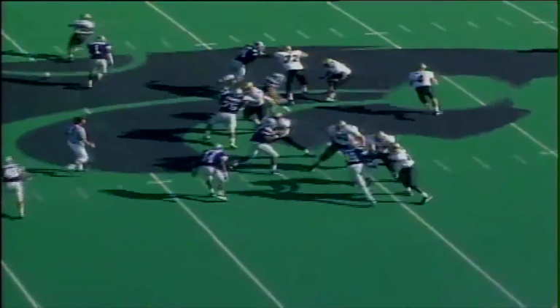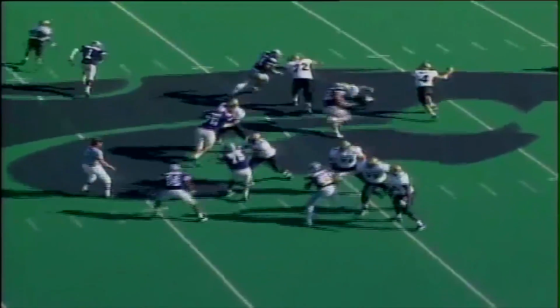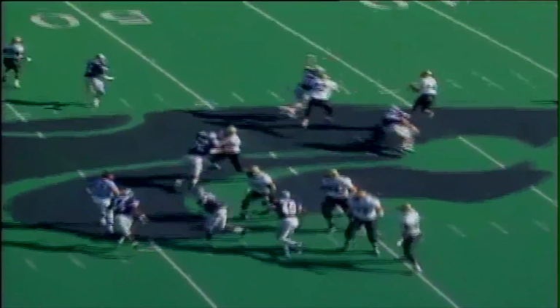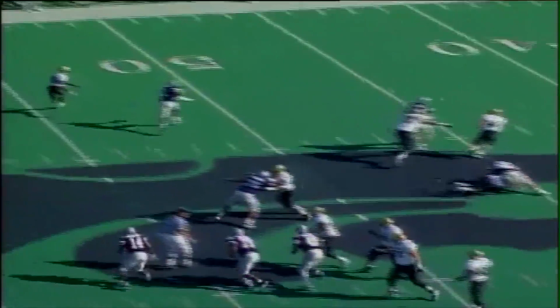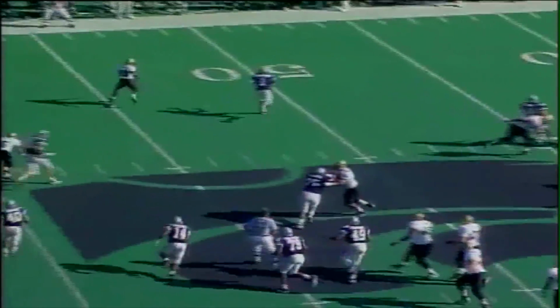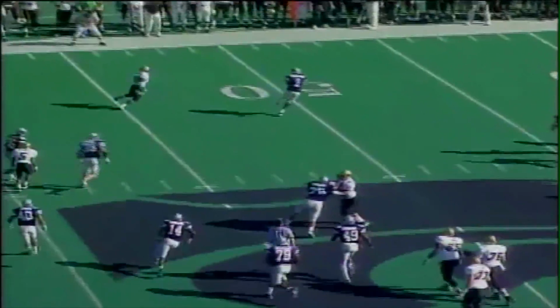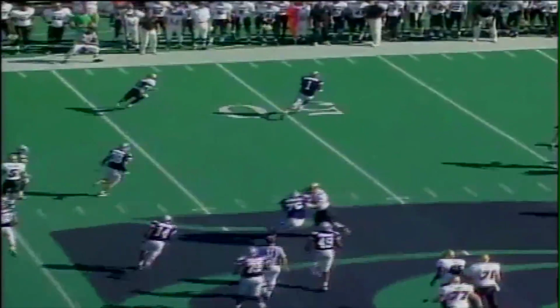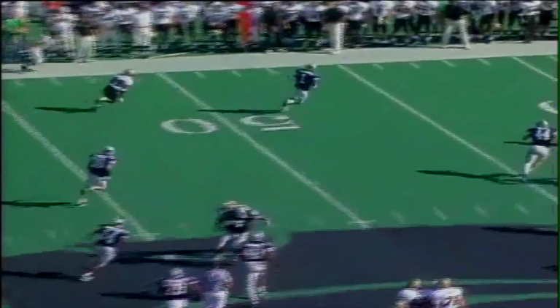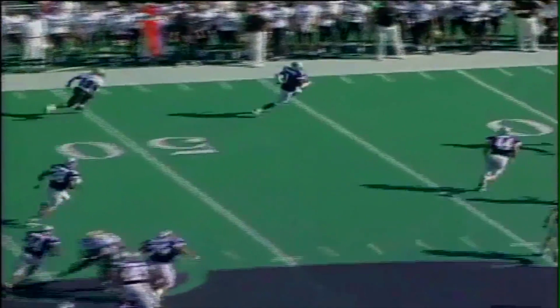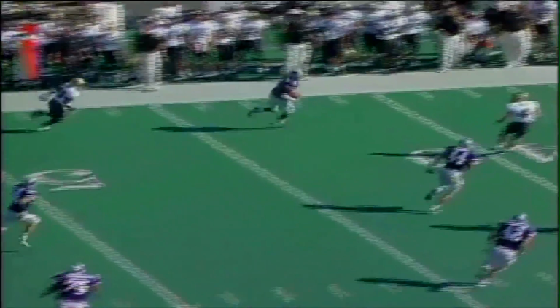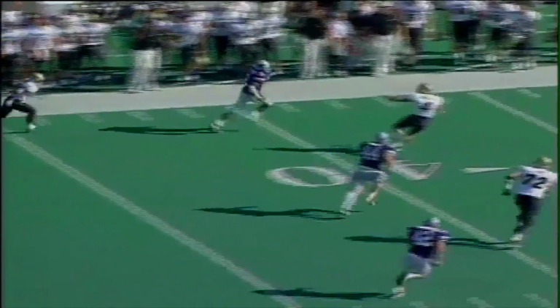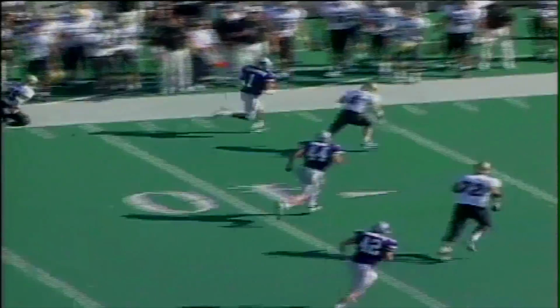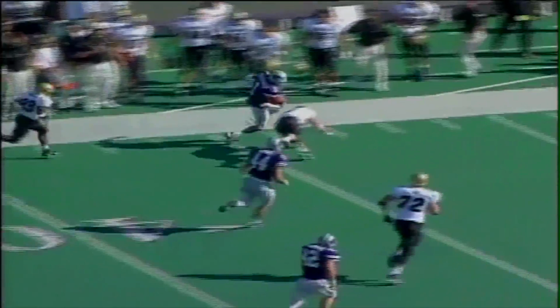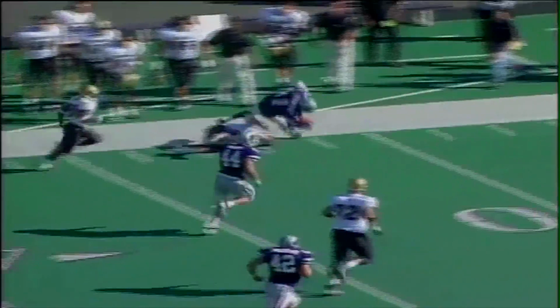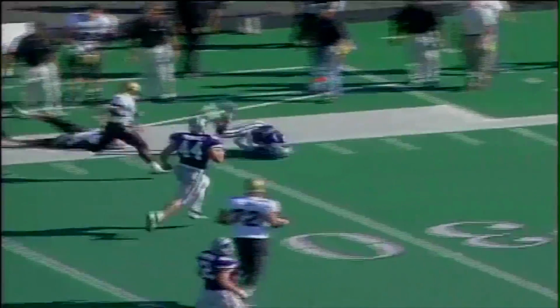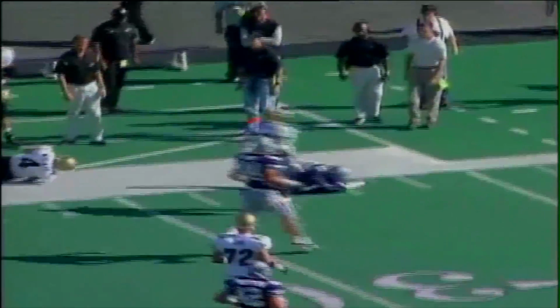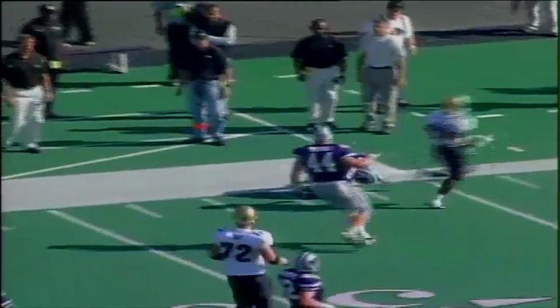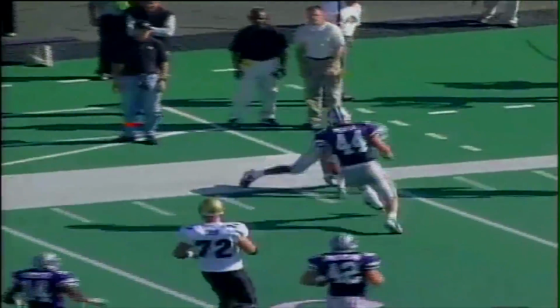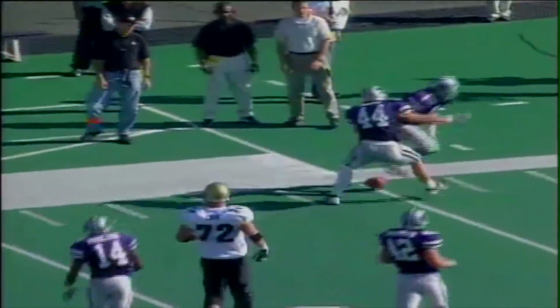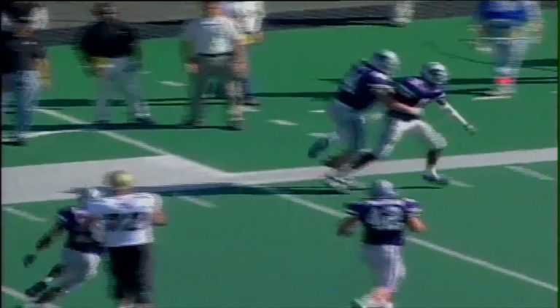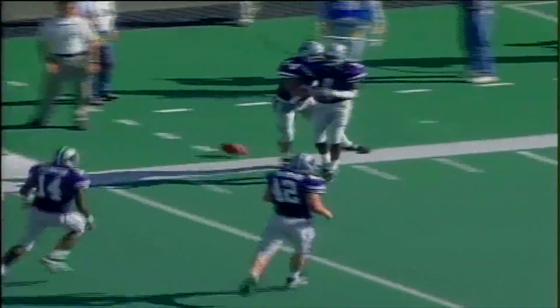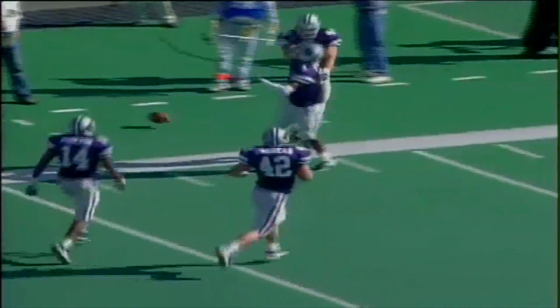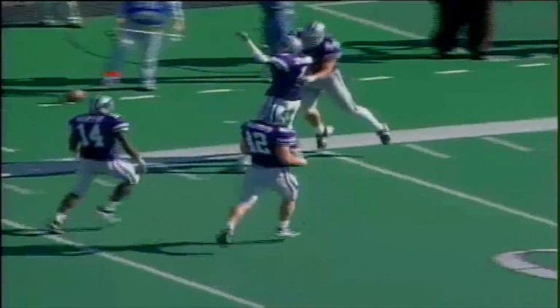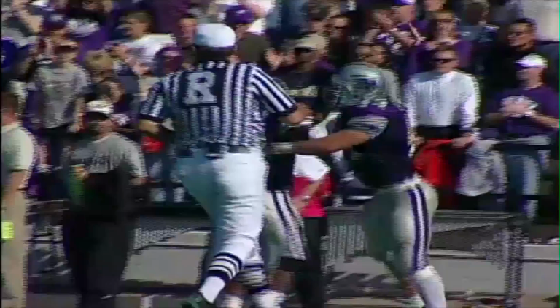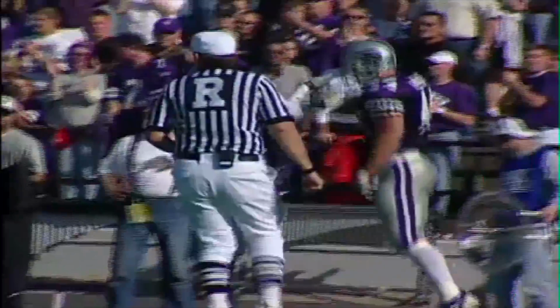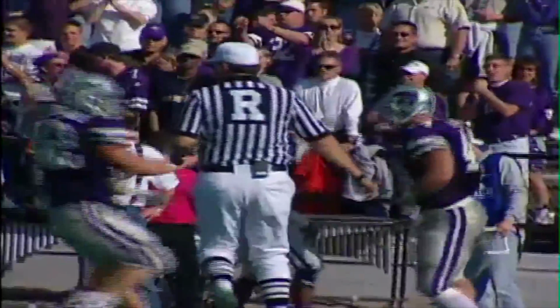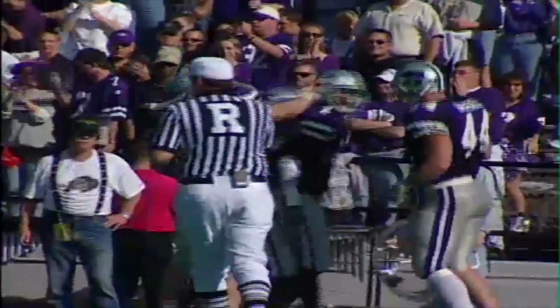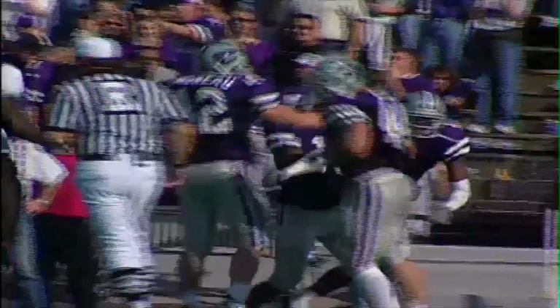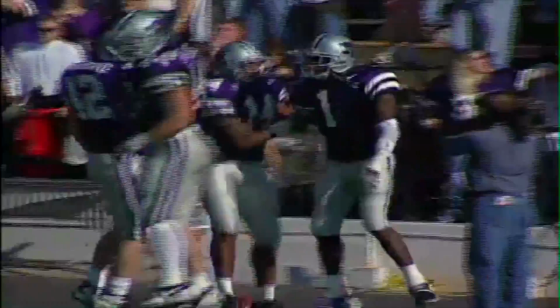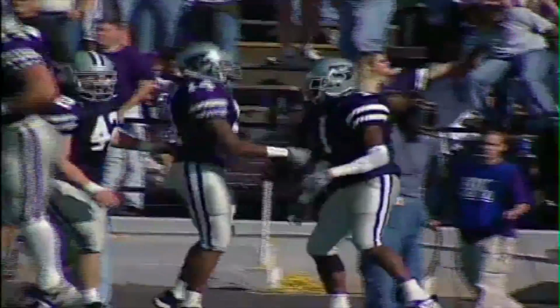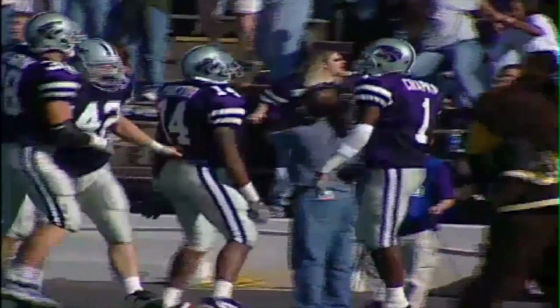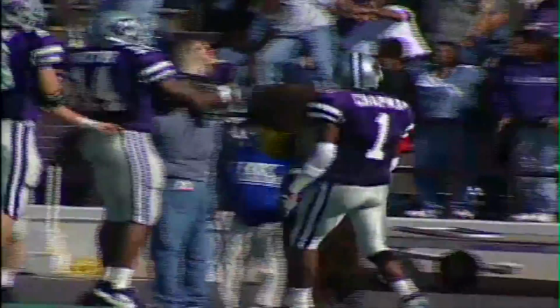Machete rolls the pocket to the far side, throws a pass — picked off! Lamar Chapman at midfield, to the 40, to the 35, gets his feet knocked out by Machete at the Colorado 30-yard line. Kansas State's third interception of the game.